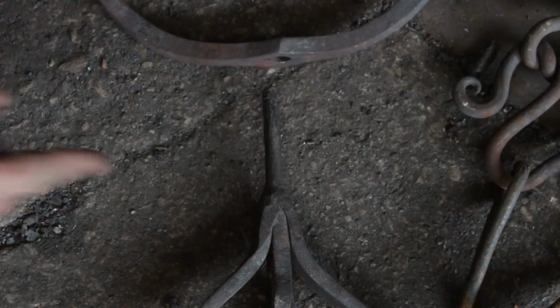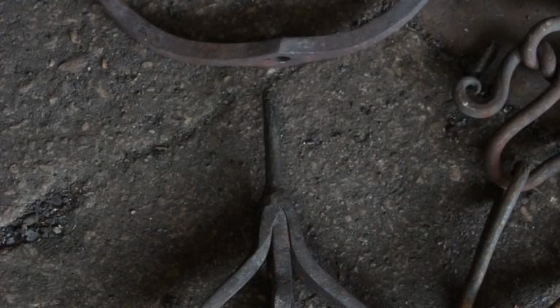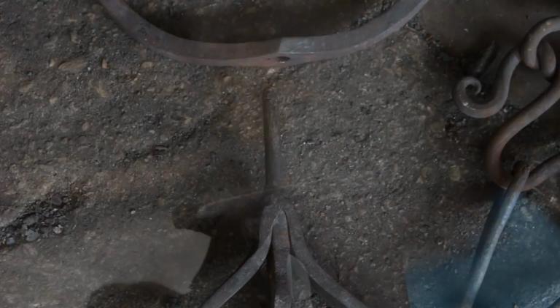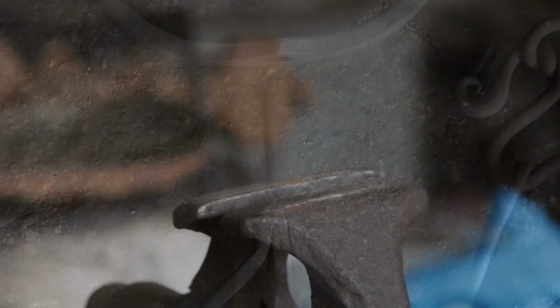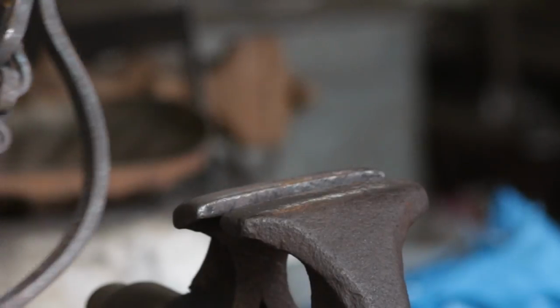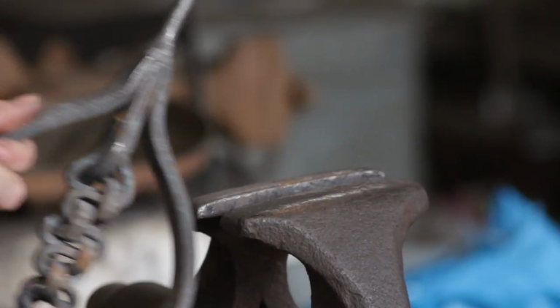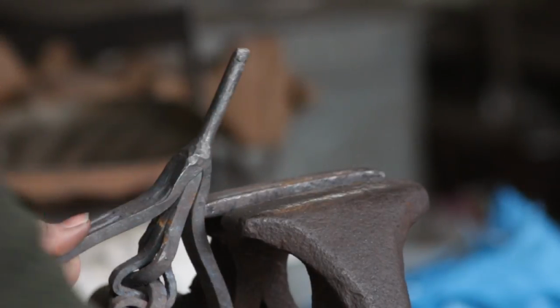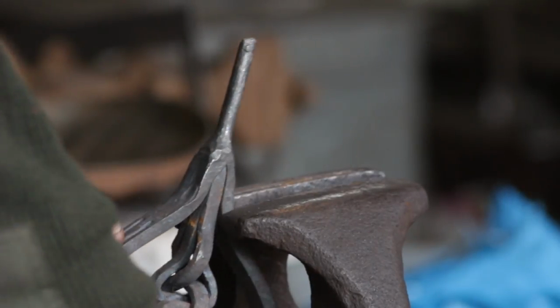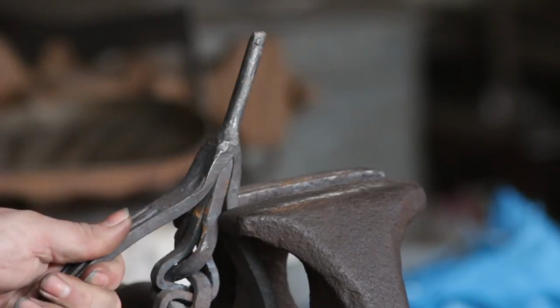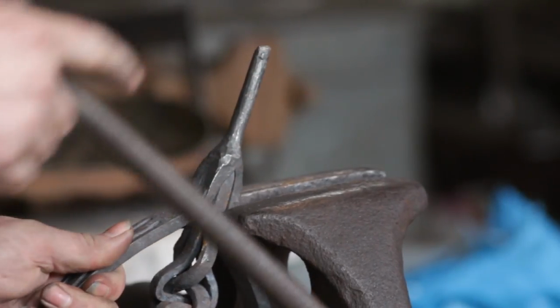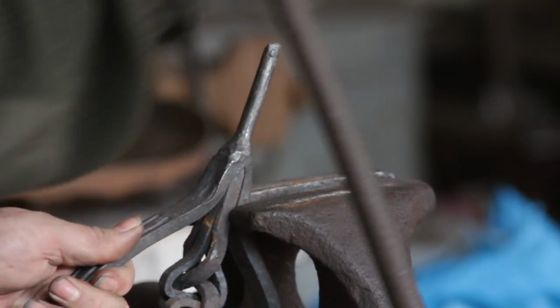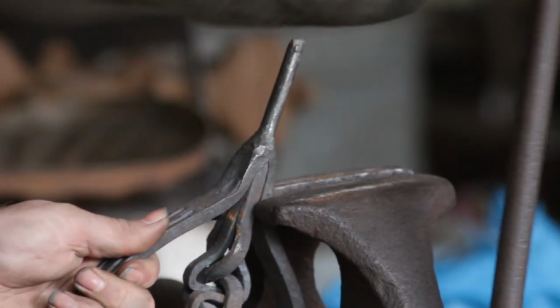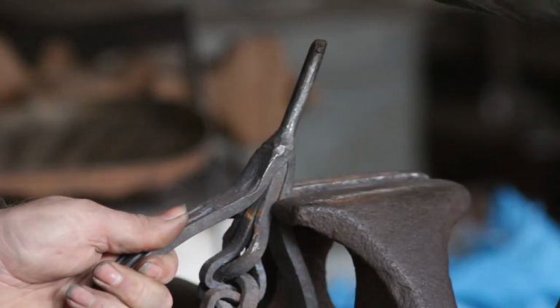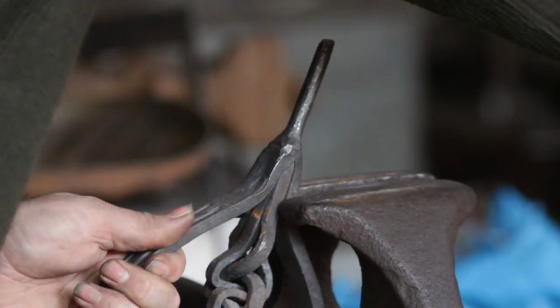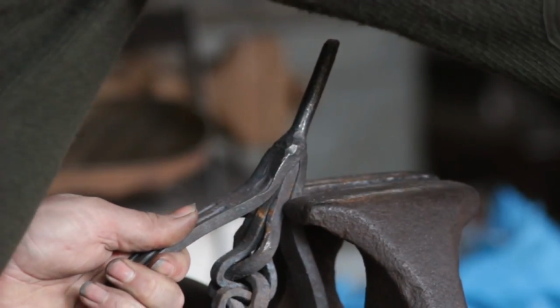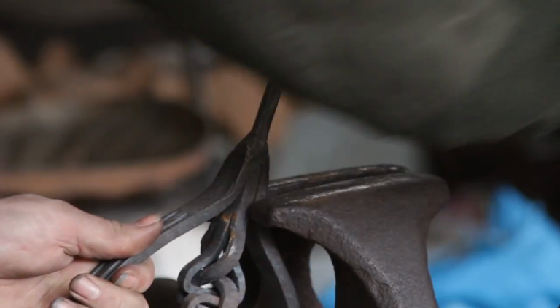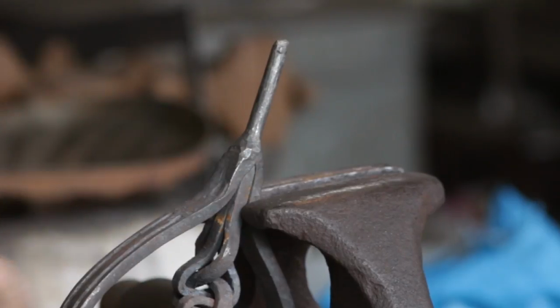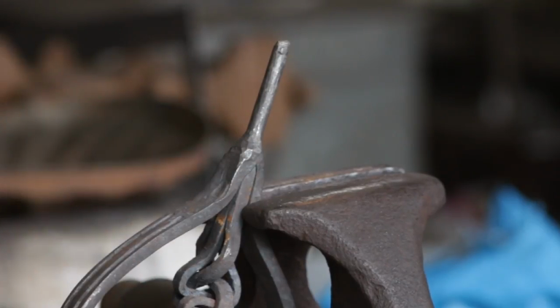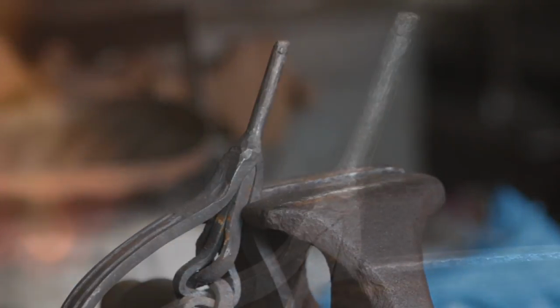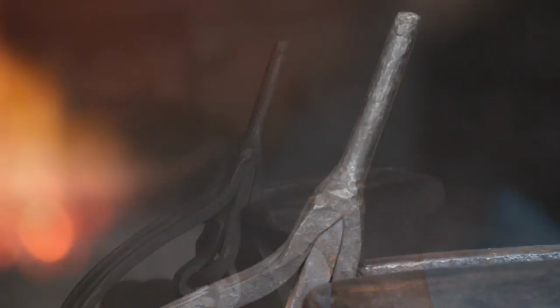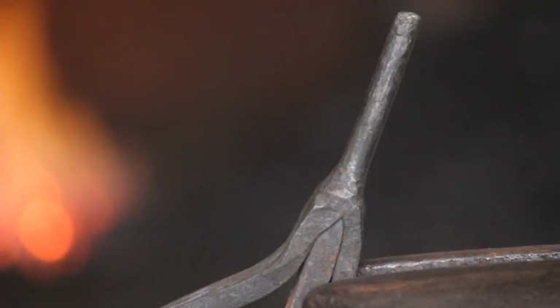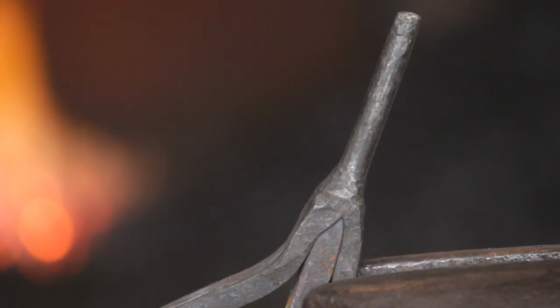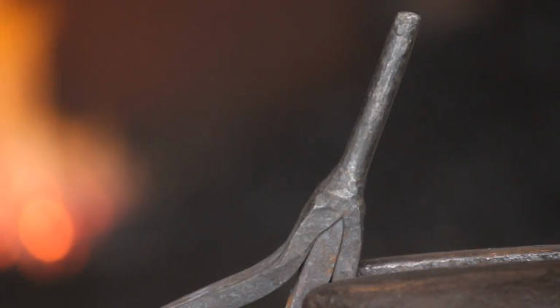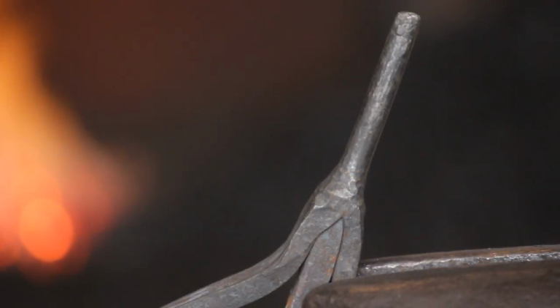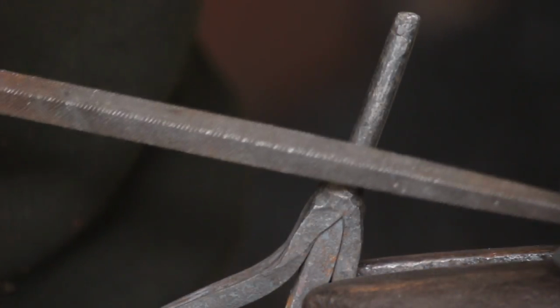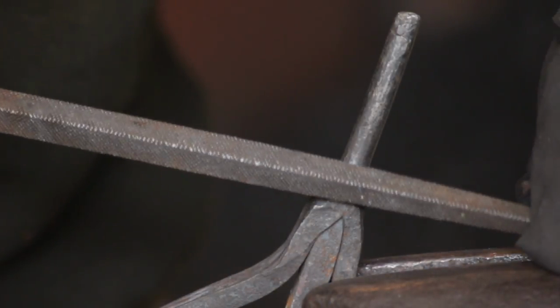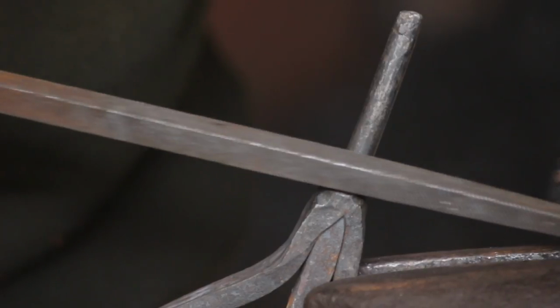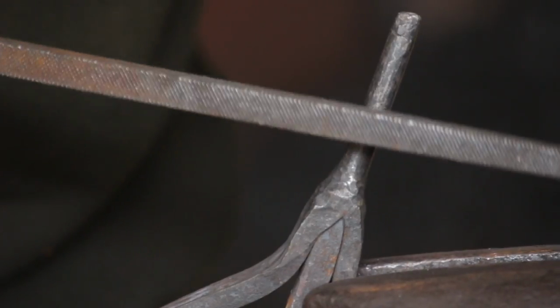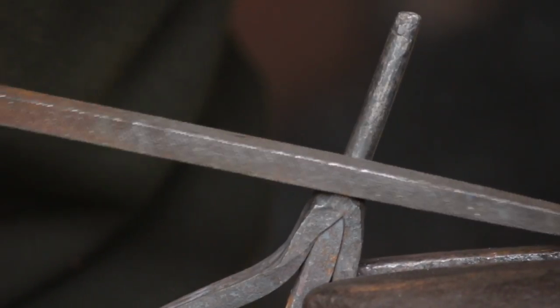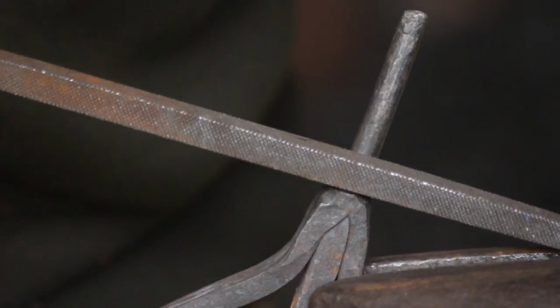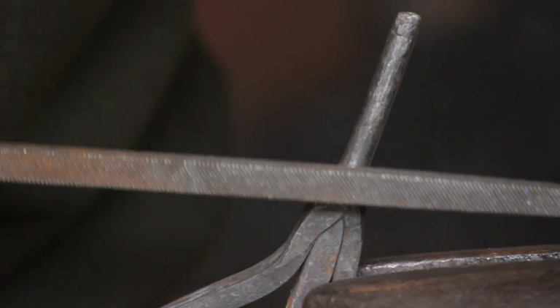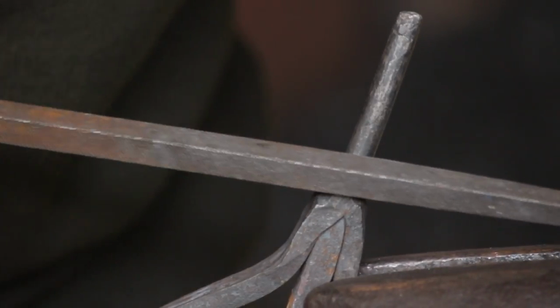I could have forged it in when I first made it, or equally reheated this and forged it. However, to minimize any damage or distortion to the braid itself, I decided to actually file this into place.